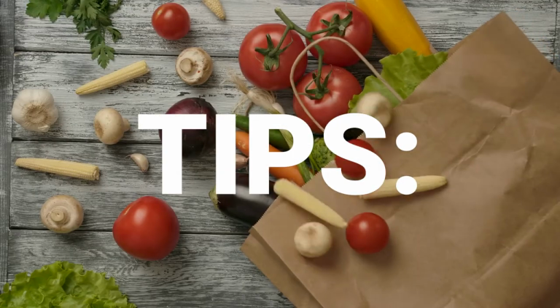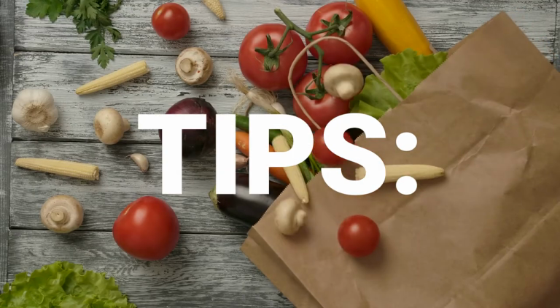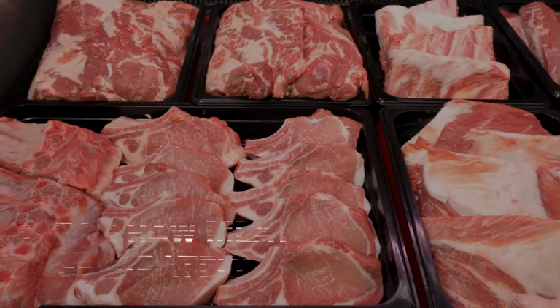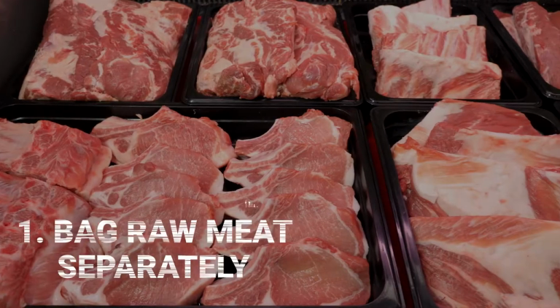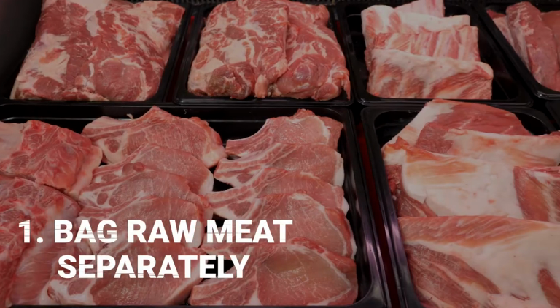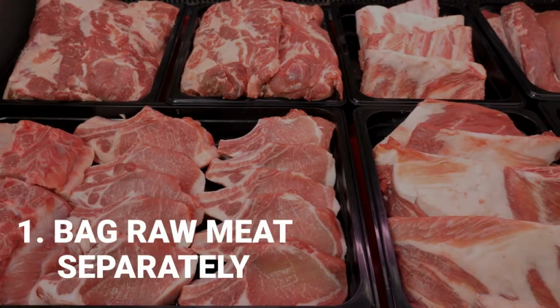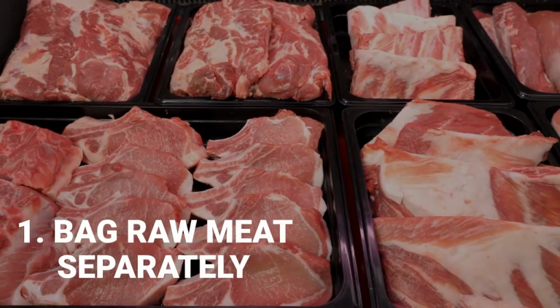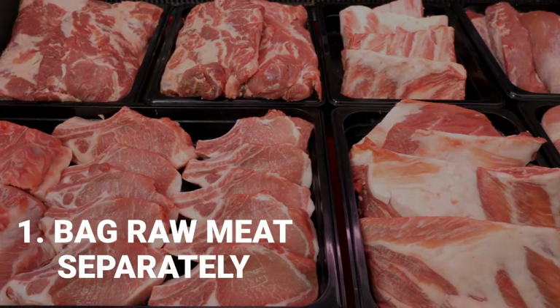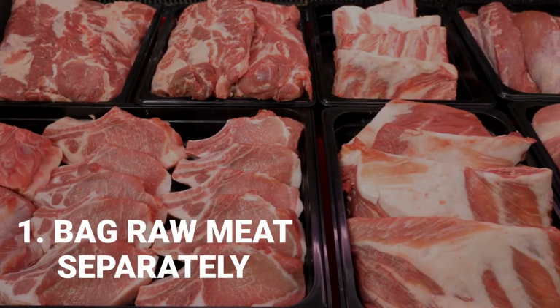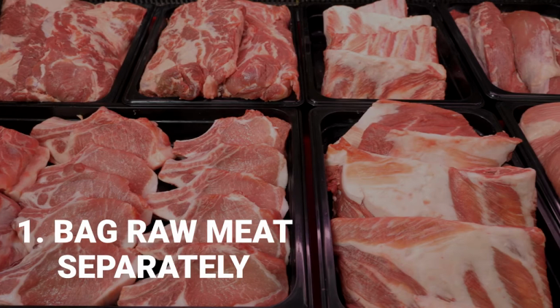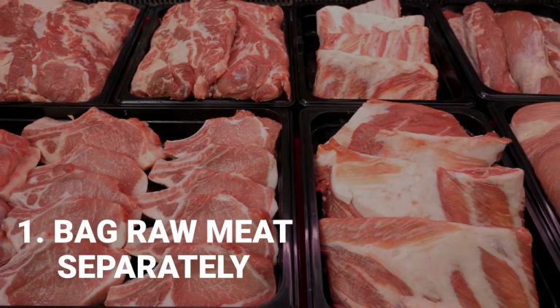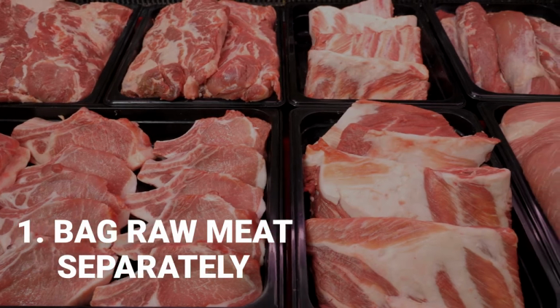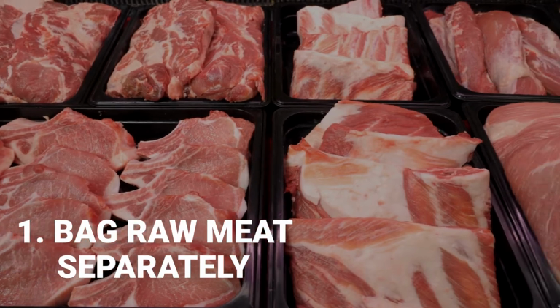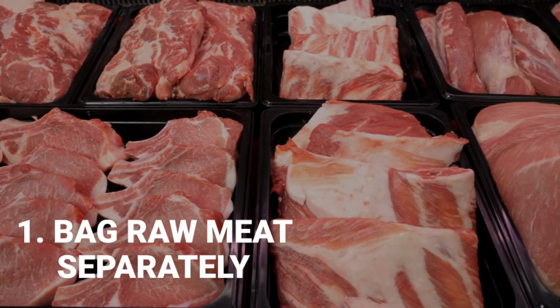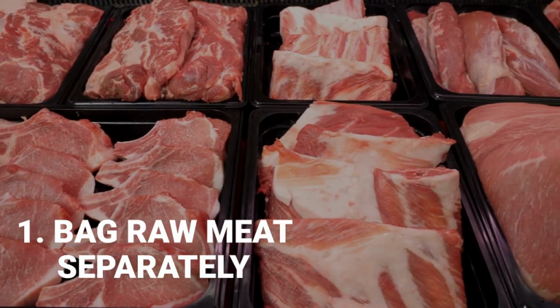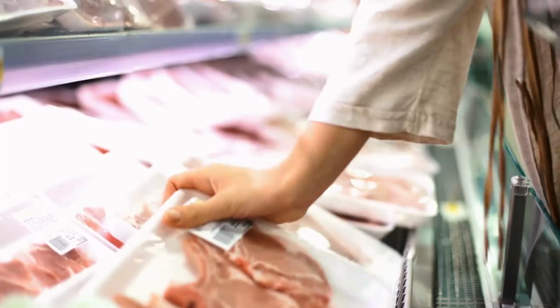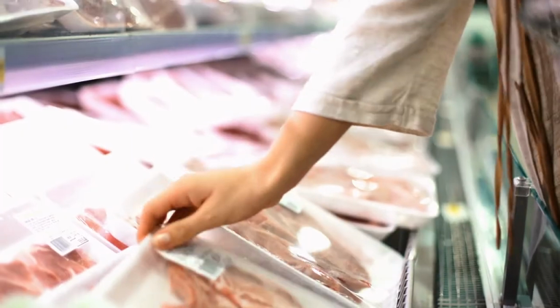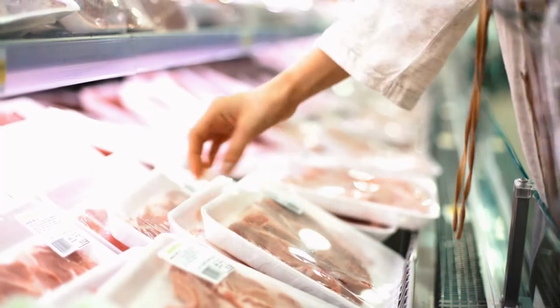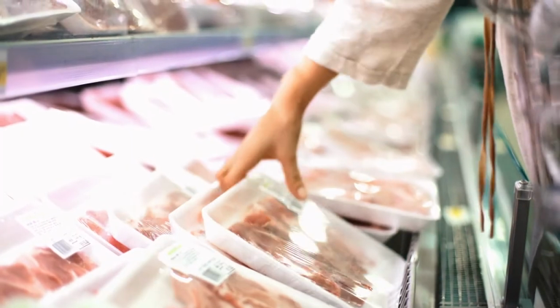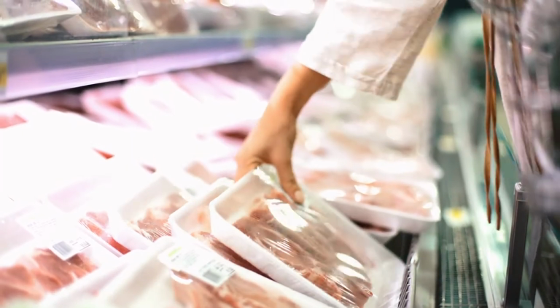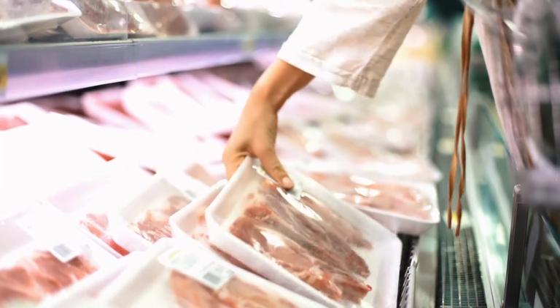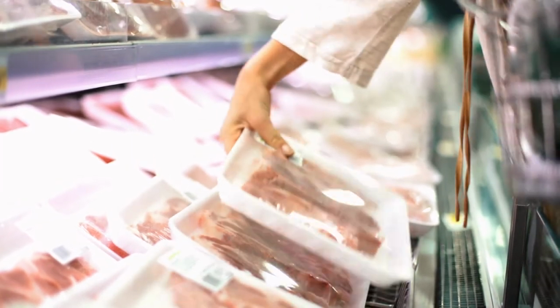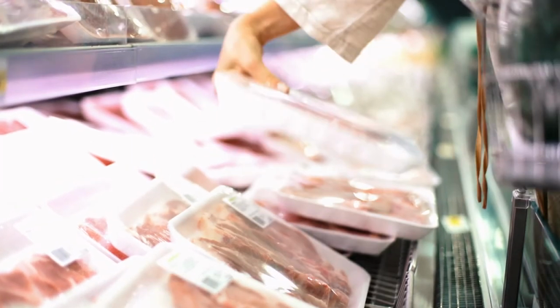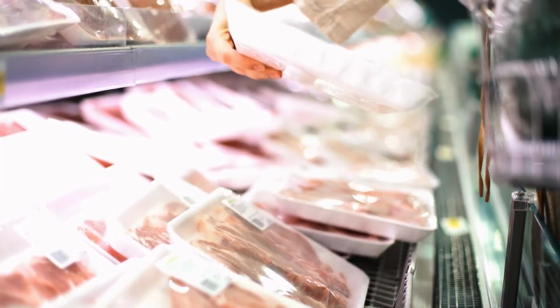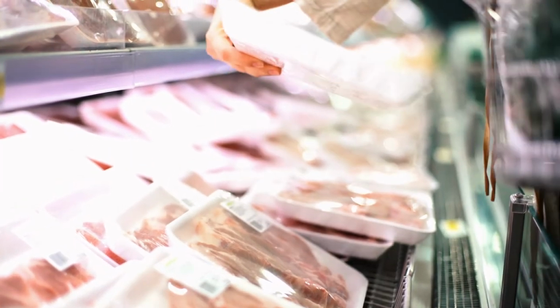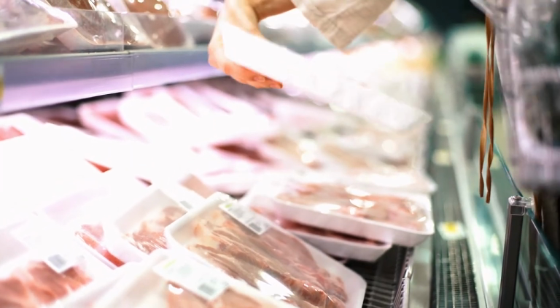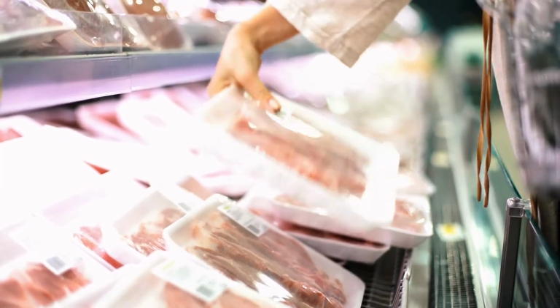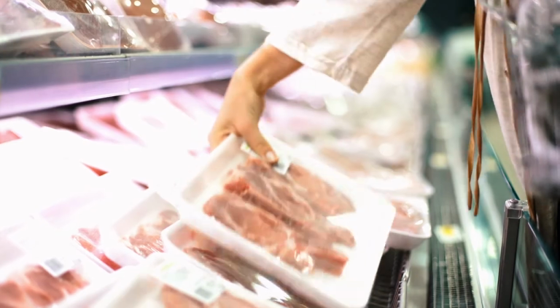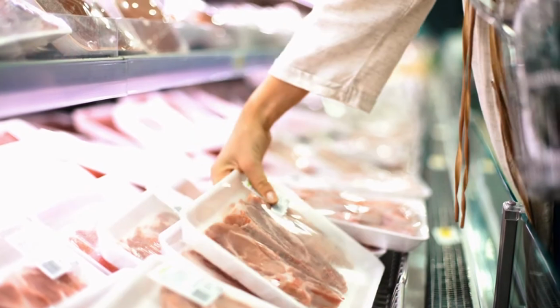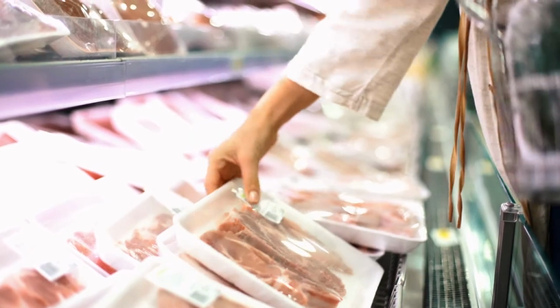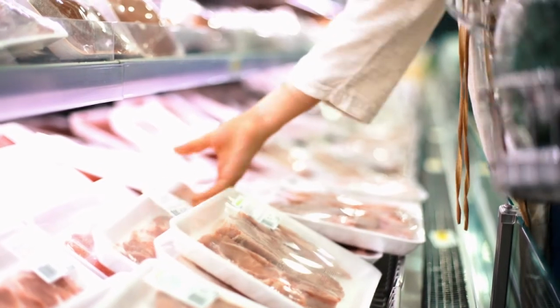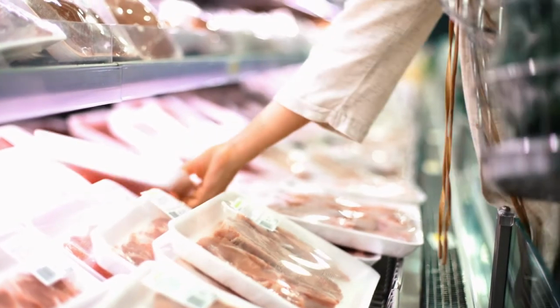Raw meat should always be bagged separately to avoid cross-contamination. Keep in mind that just because raw meat is packaged in plastic does not preclude potential contamination.